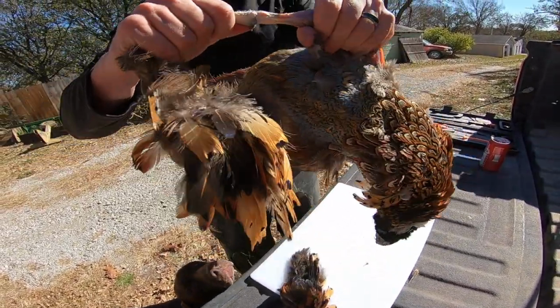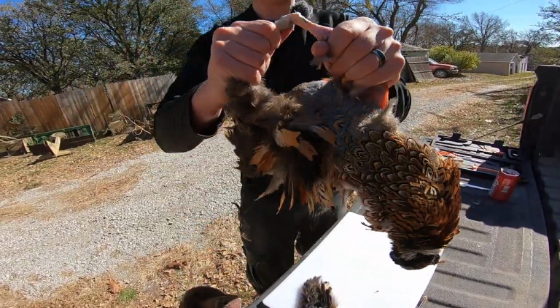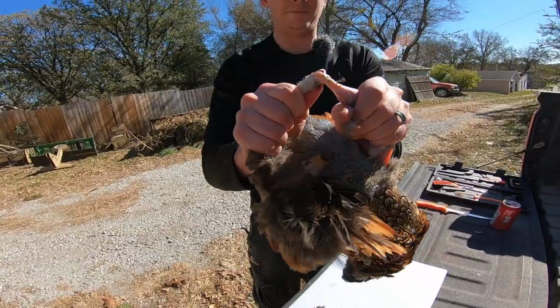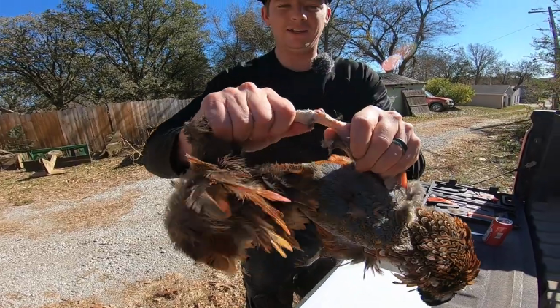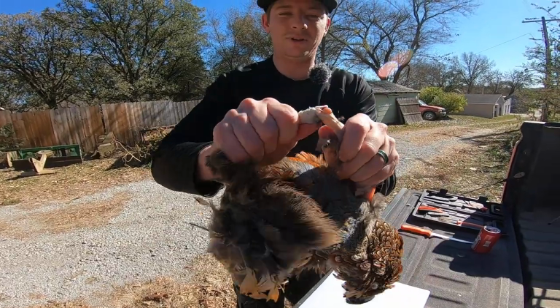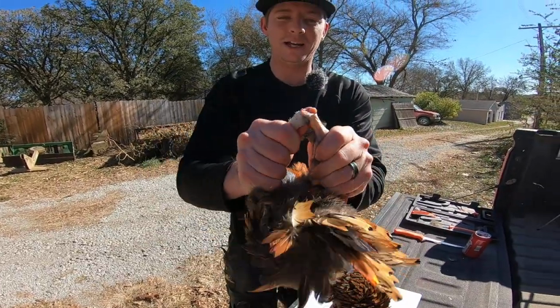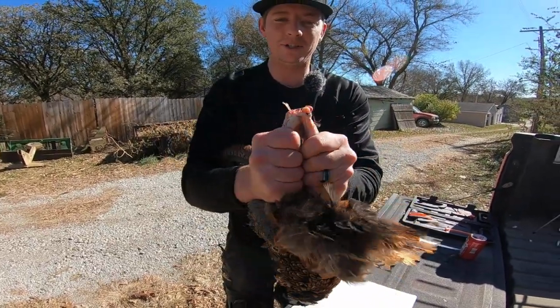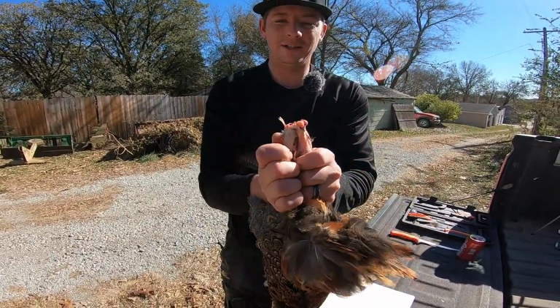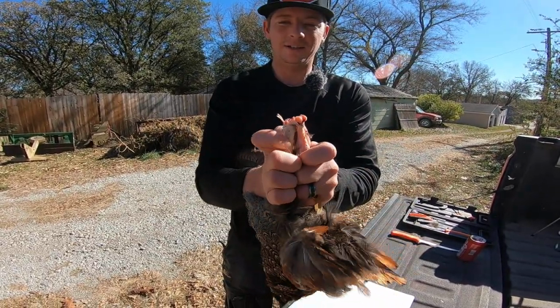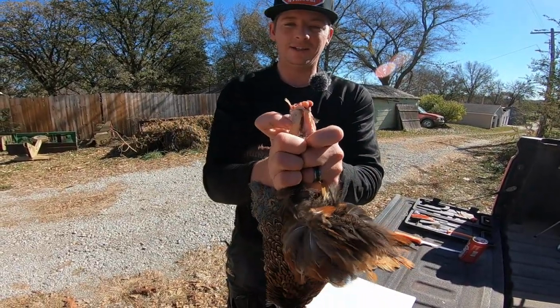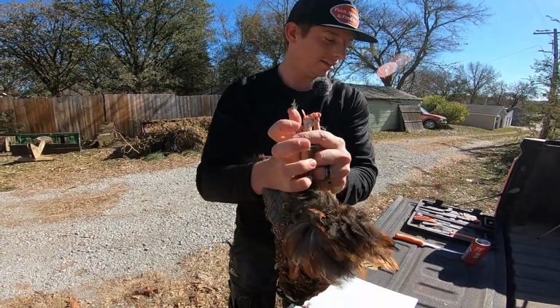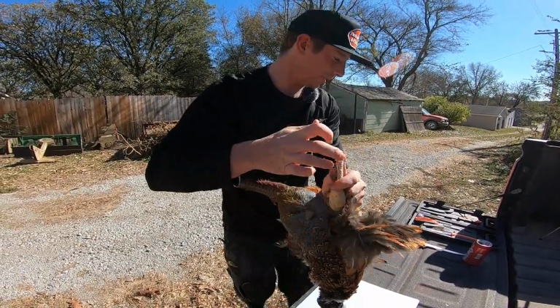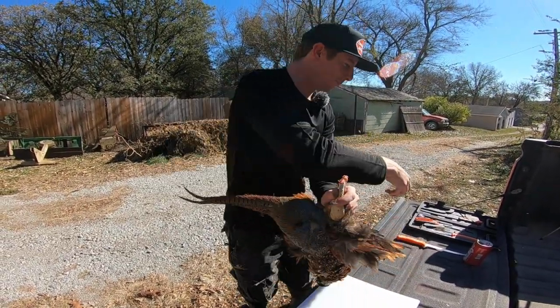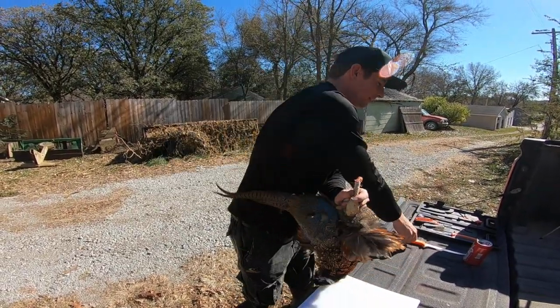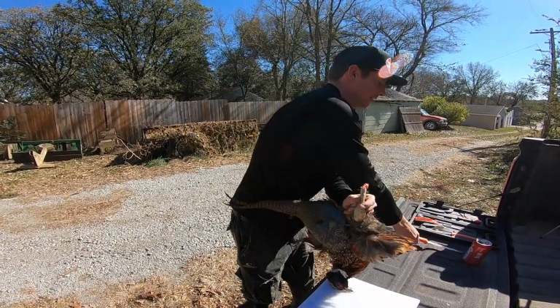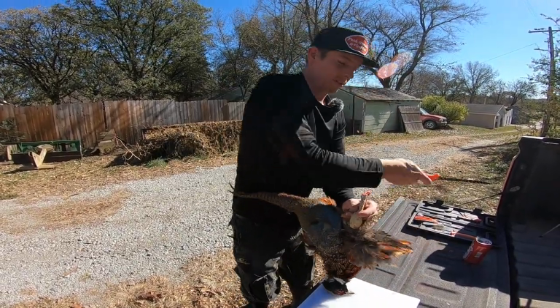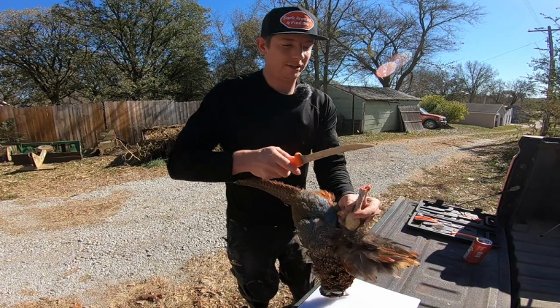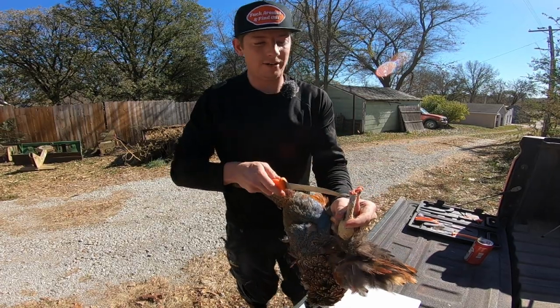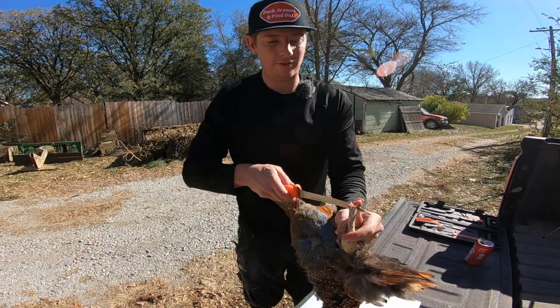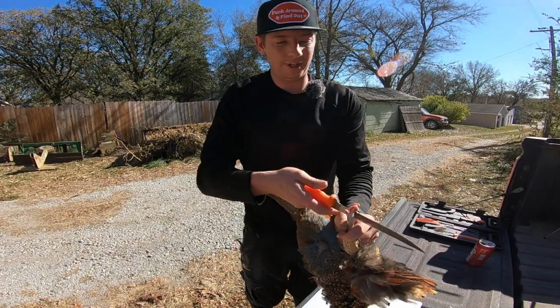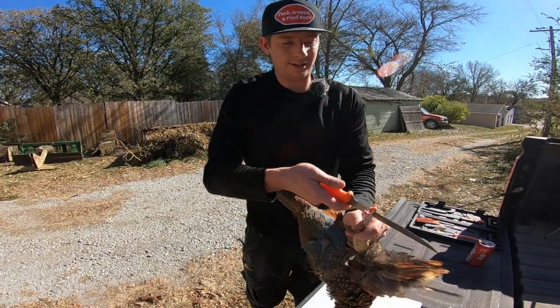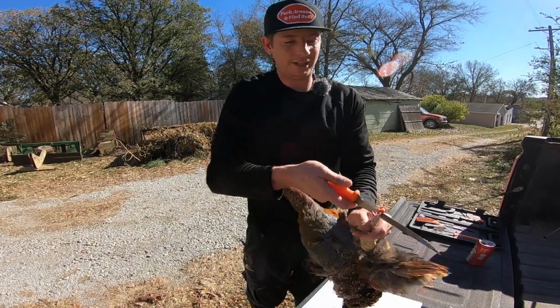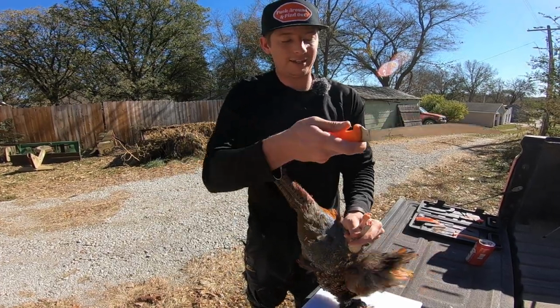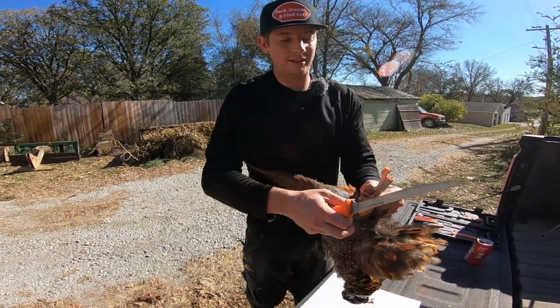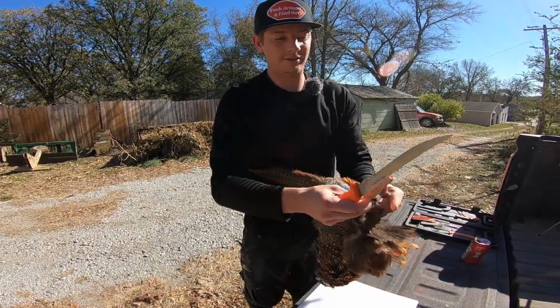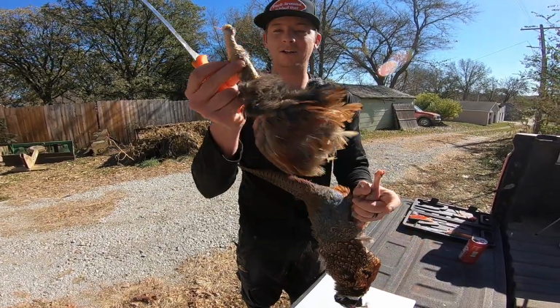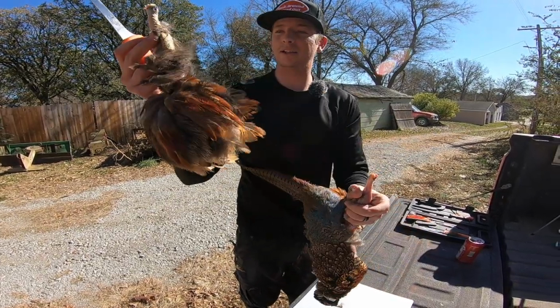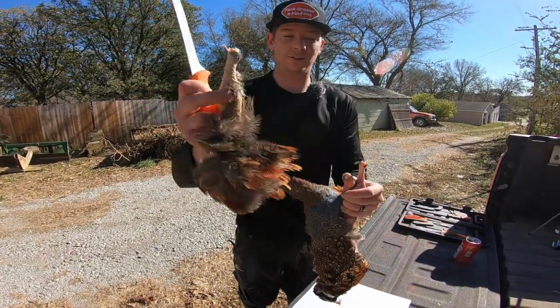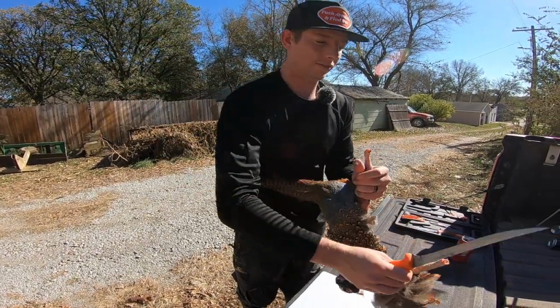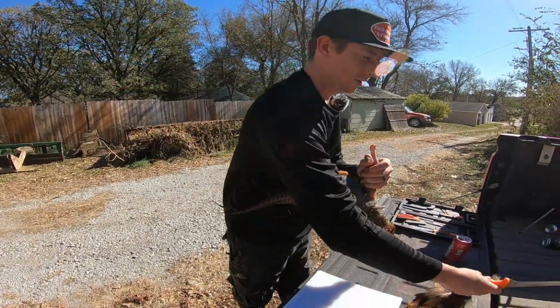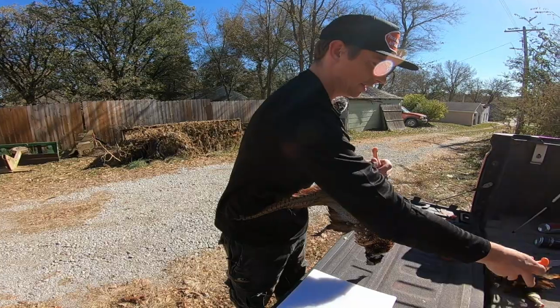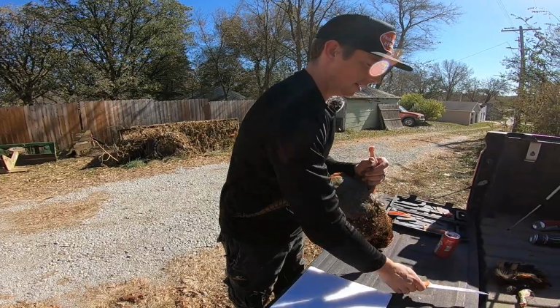You peel it straight up the leg until you get to that joint. Then you want to break that joint backwards like that and it'll break it open. You'll take your knife from underneath and cut that tendon right across like that. And you'll have one leg there.